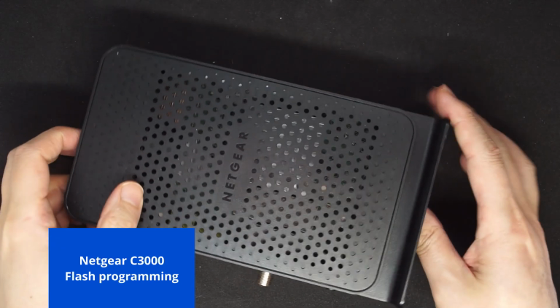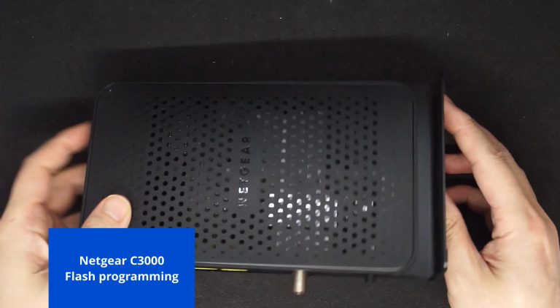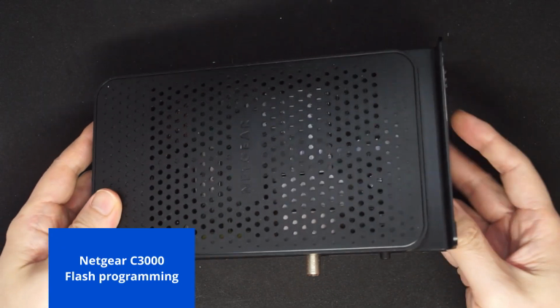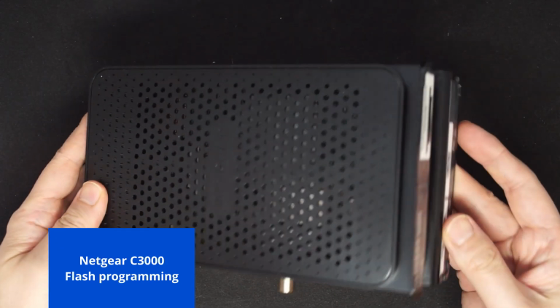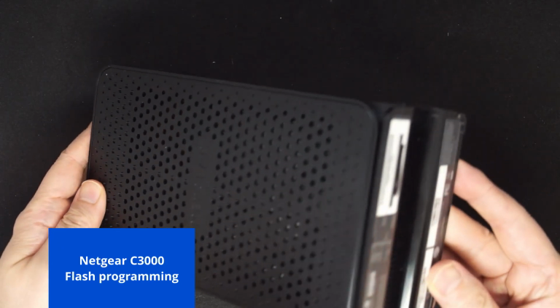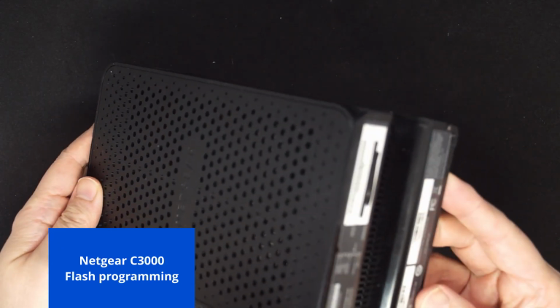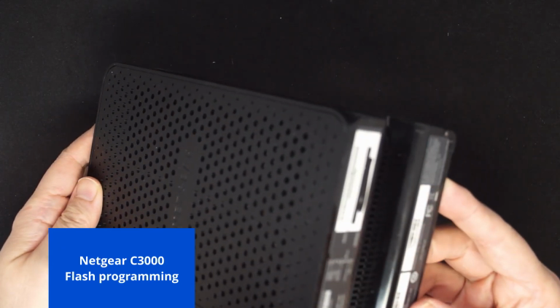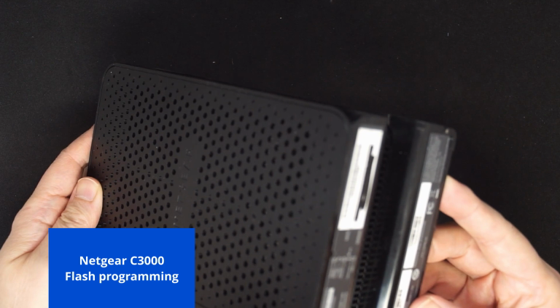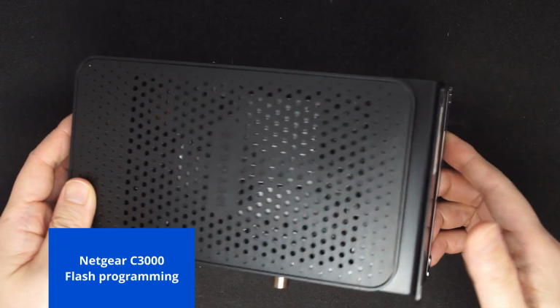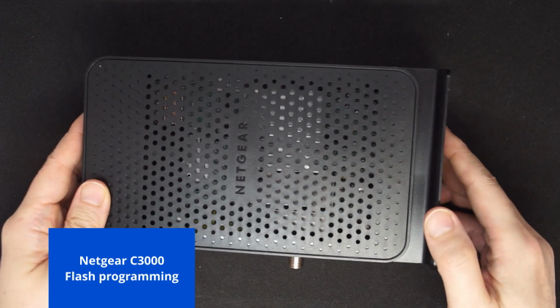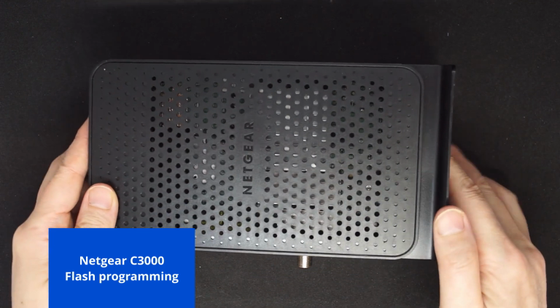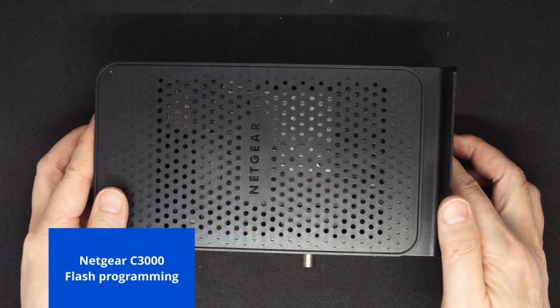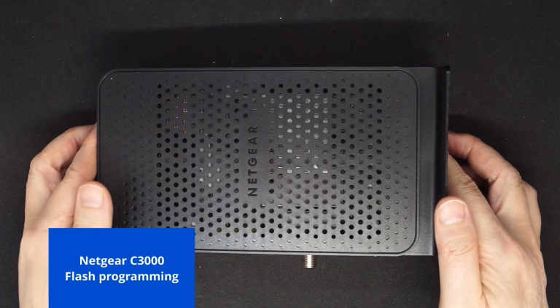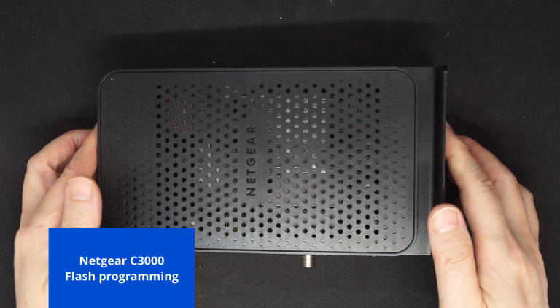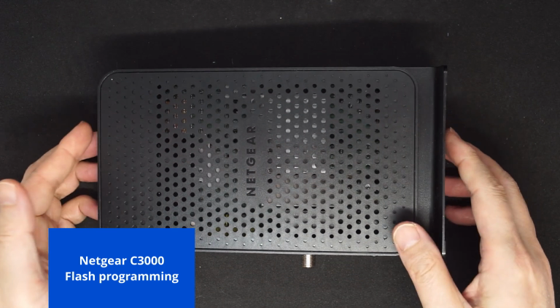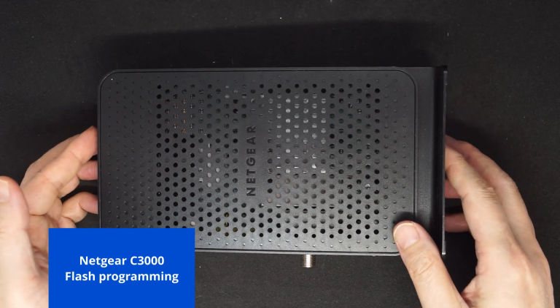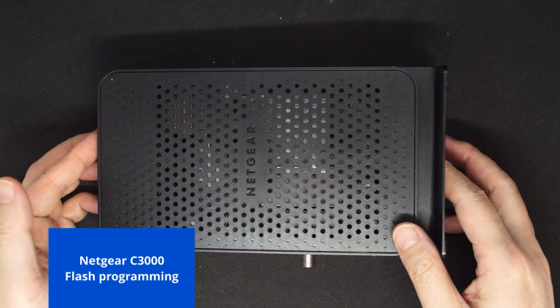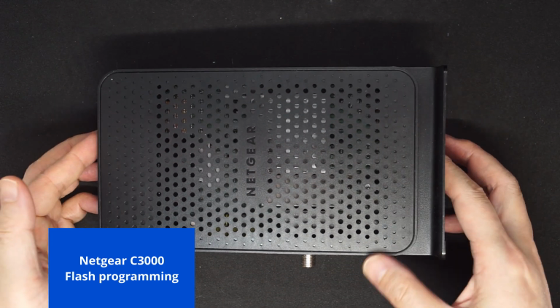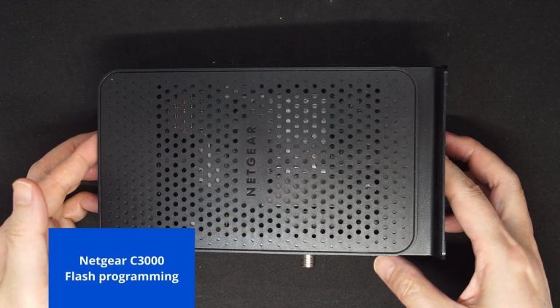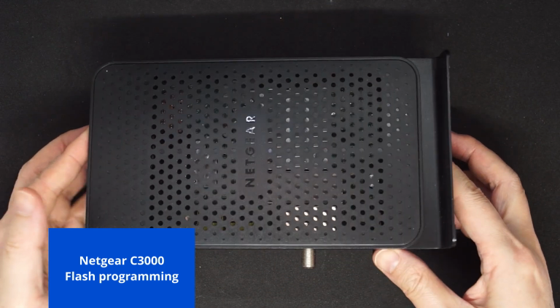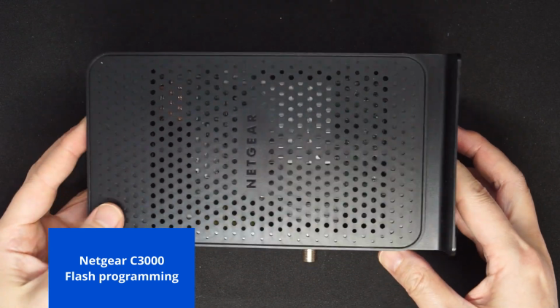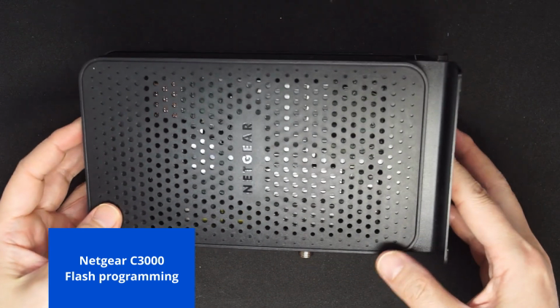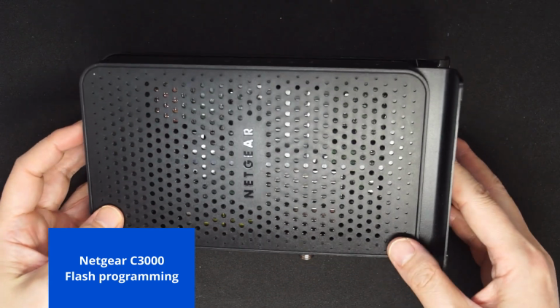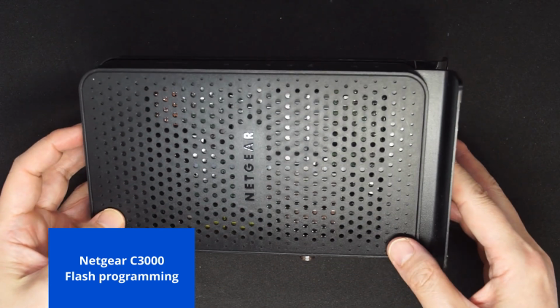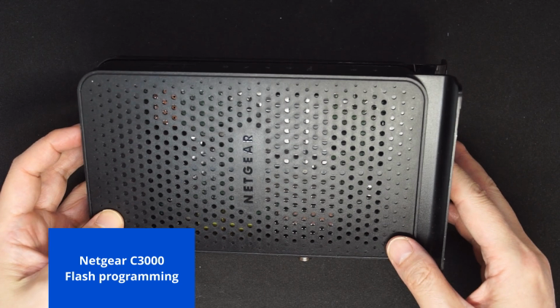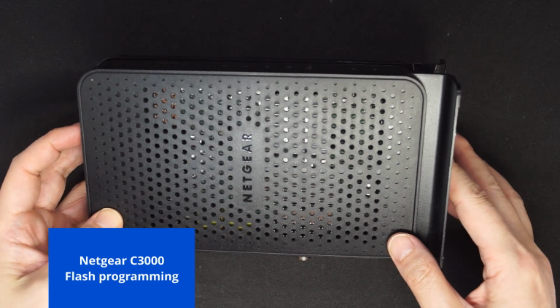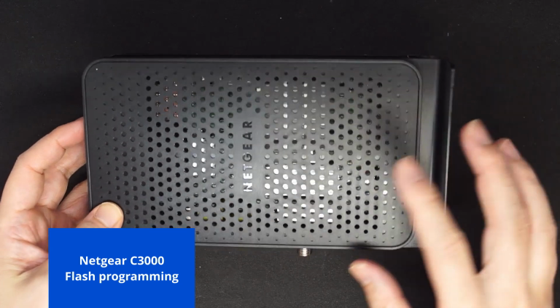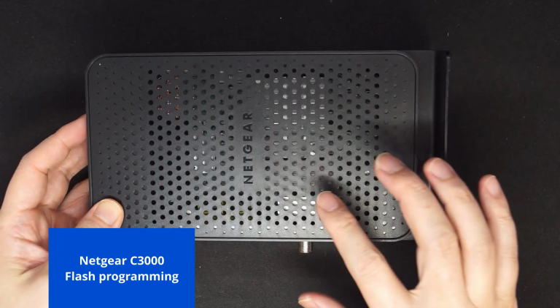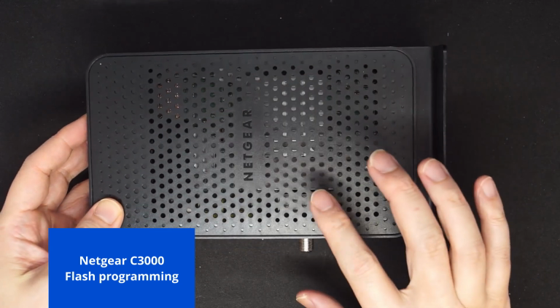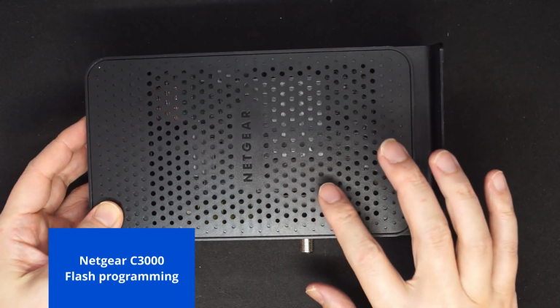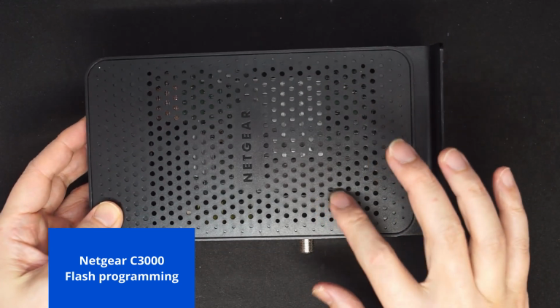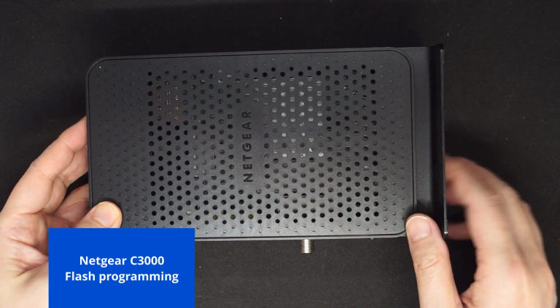This is a Netgear C3000. In this video, I'm going to try to access the flash memory of this modem.